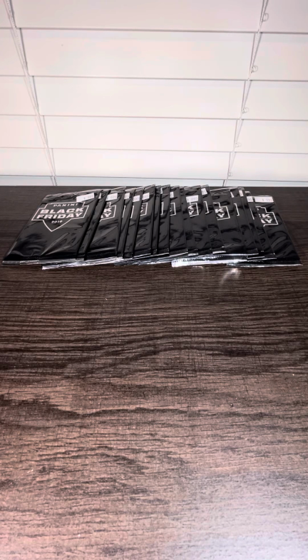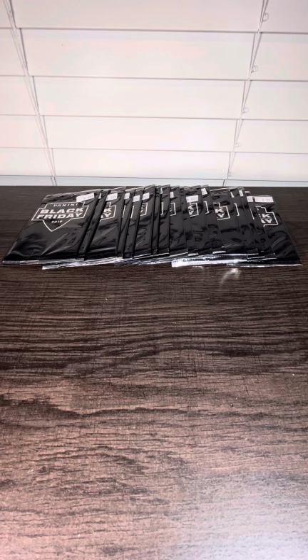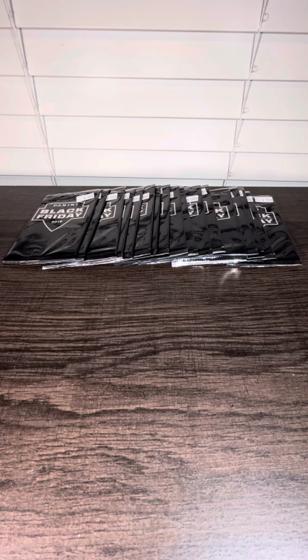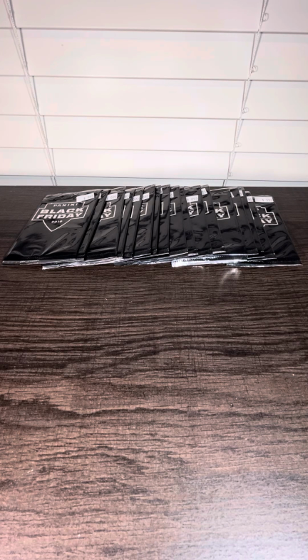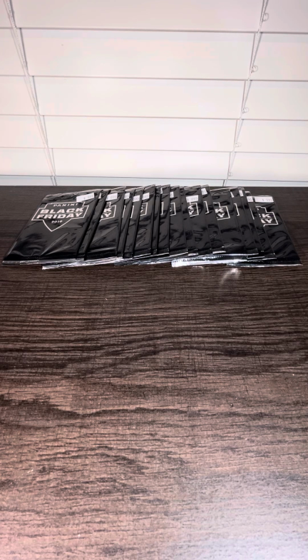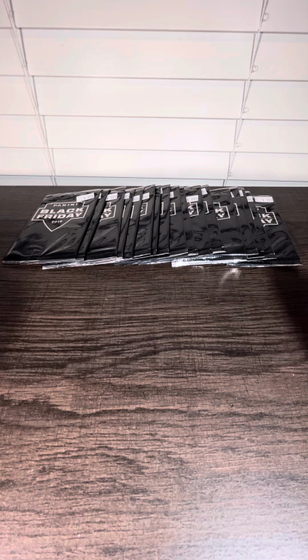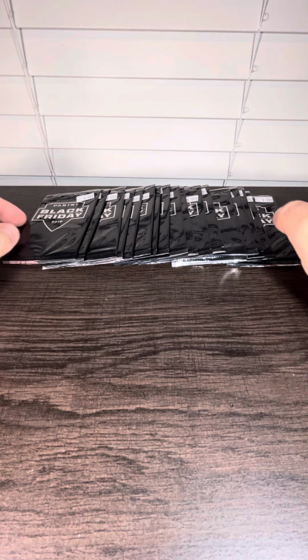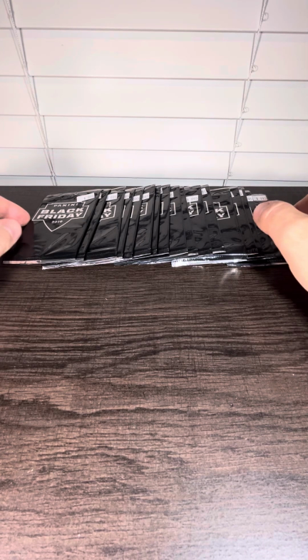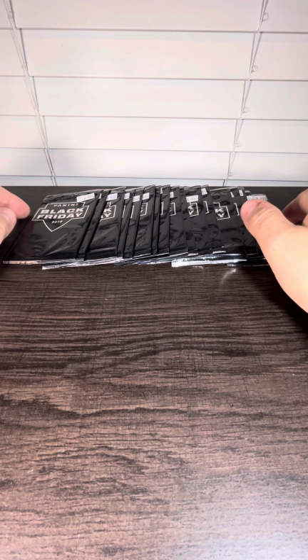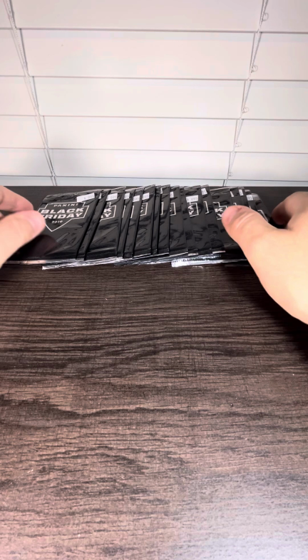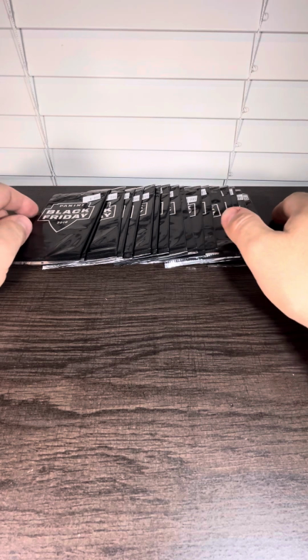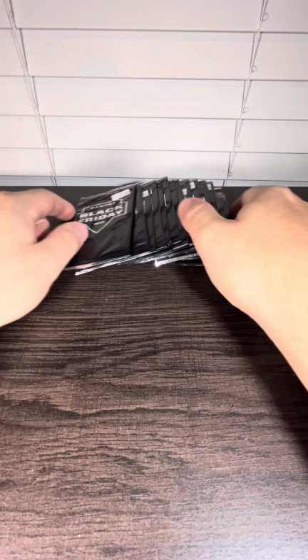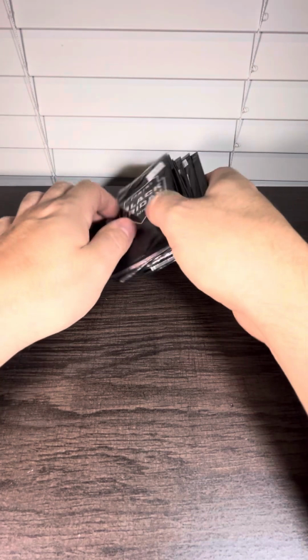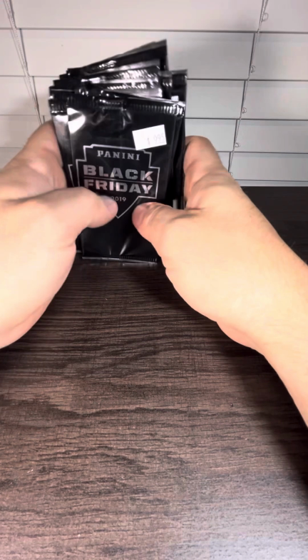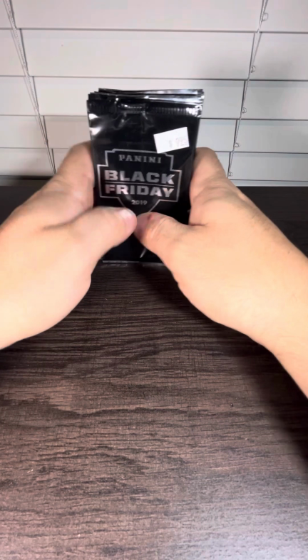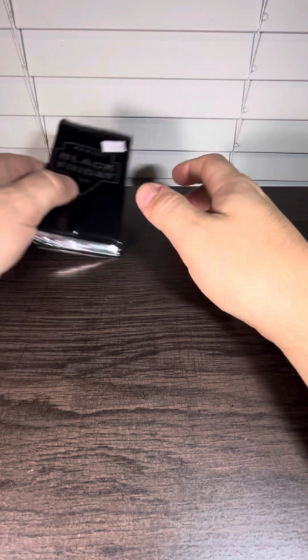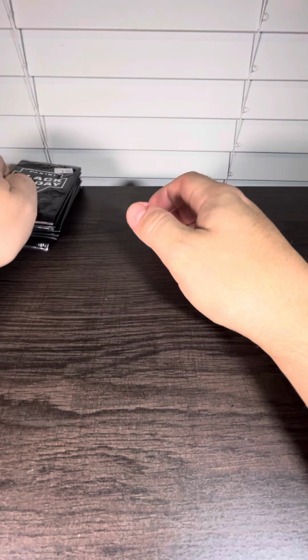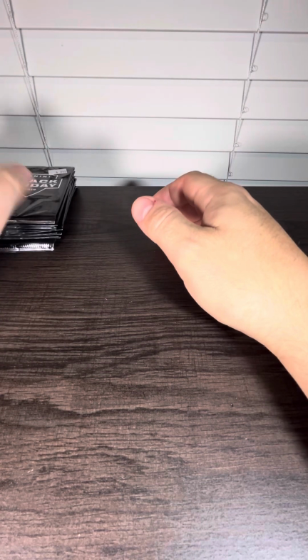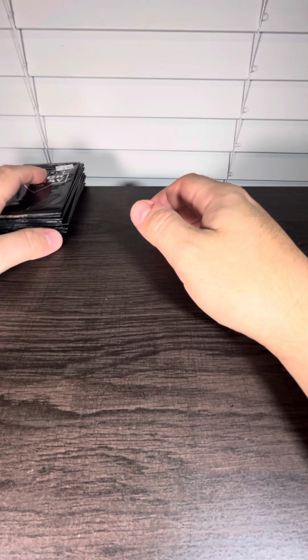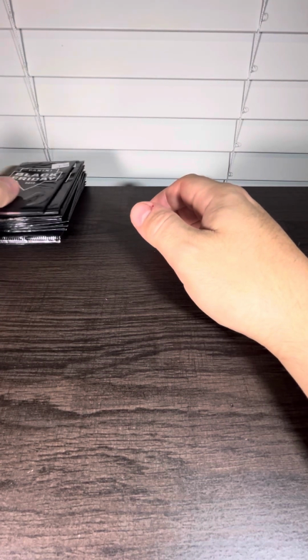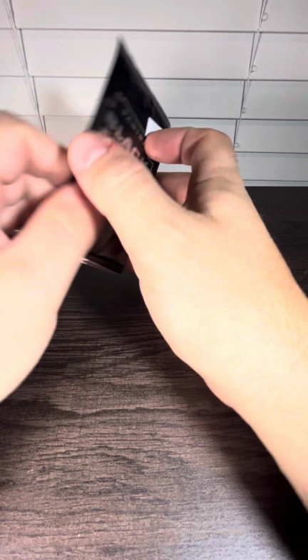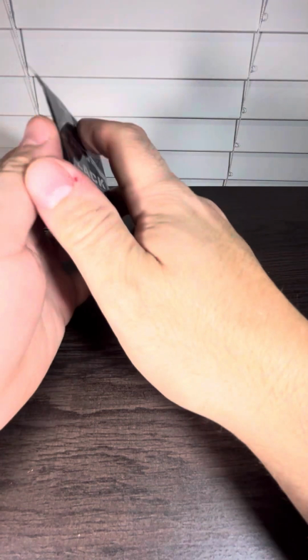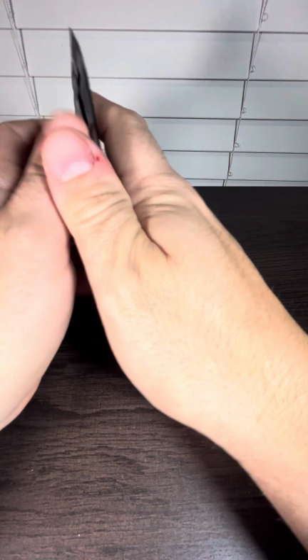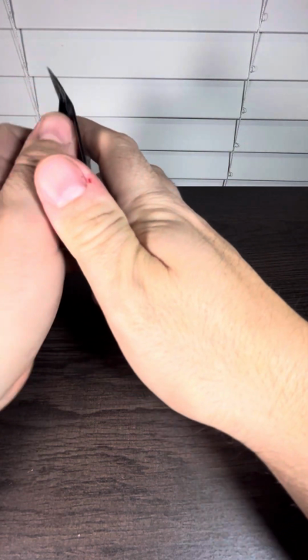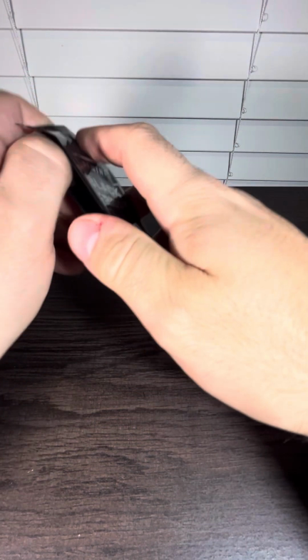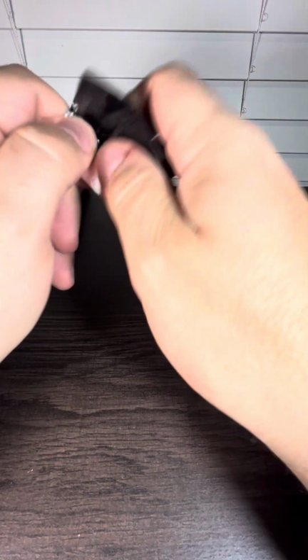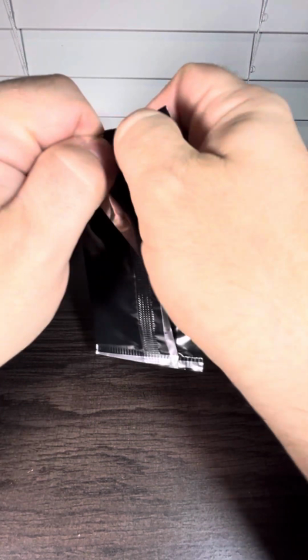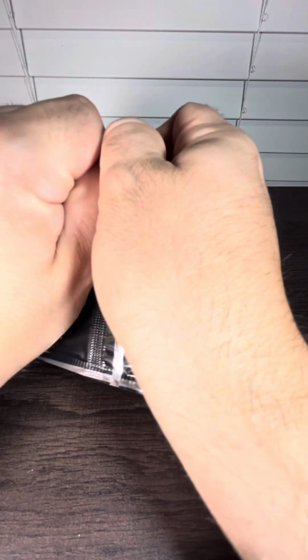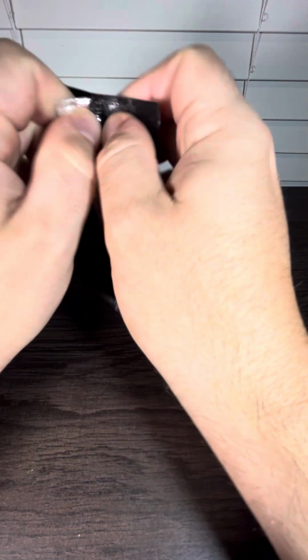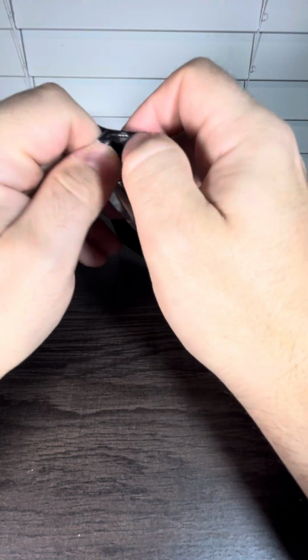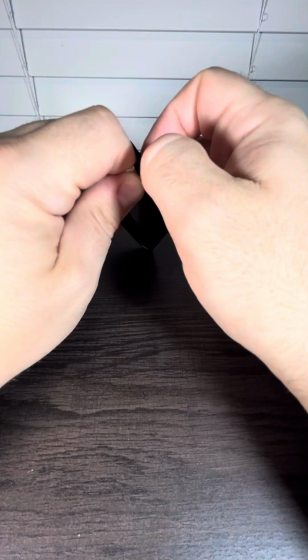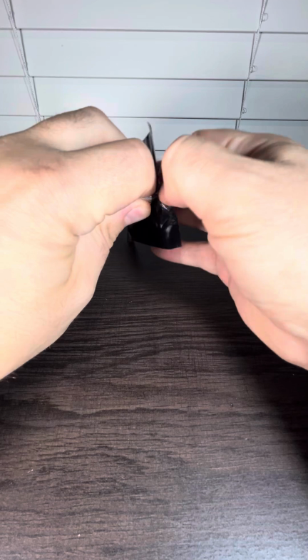All right, everybody, we have another new video. We're going to open up 17 packs of 2019 Panini Black Friday. I think these are basketball or they could be multi-sport. No thick packs, unfortunately.